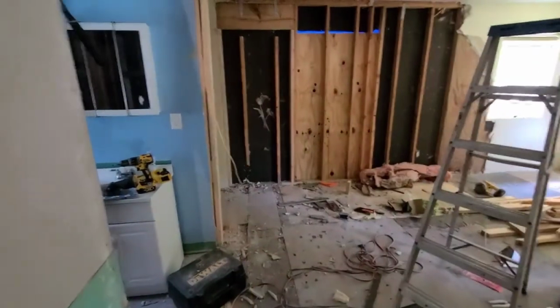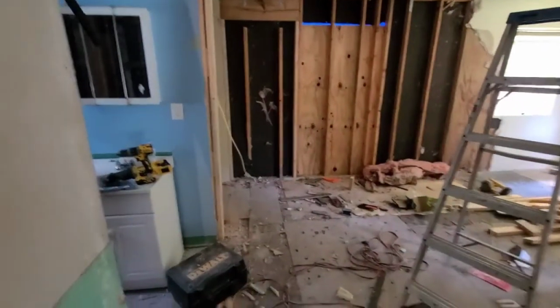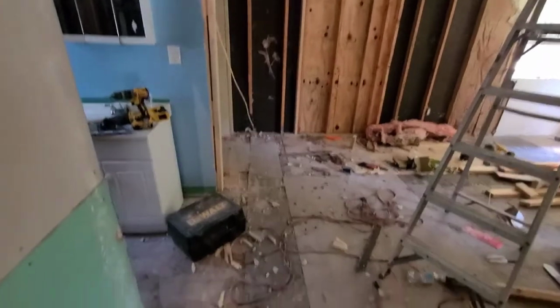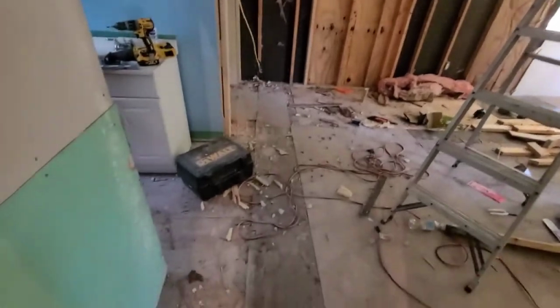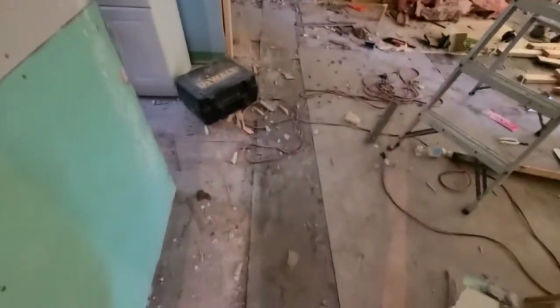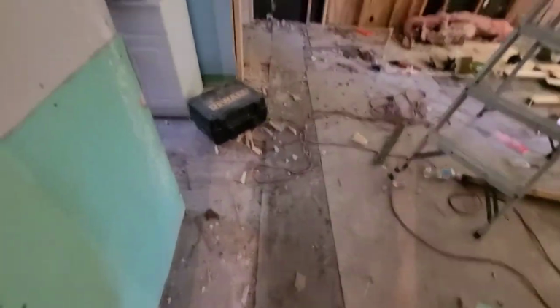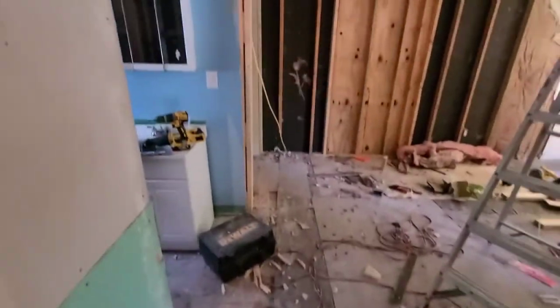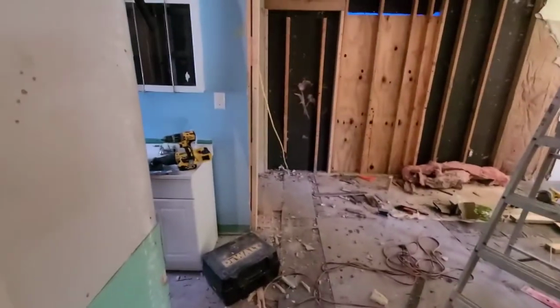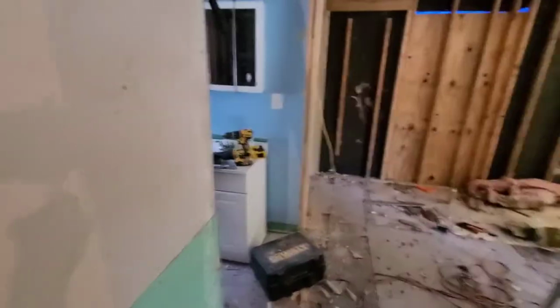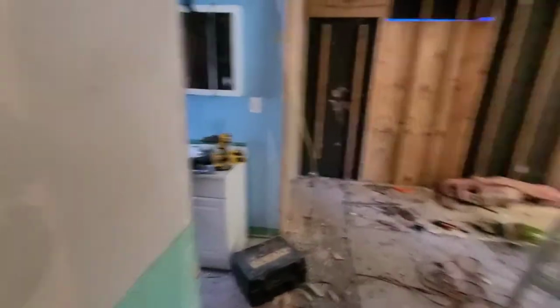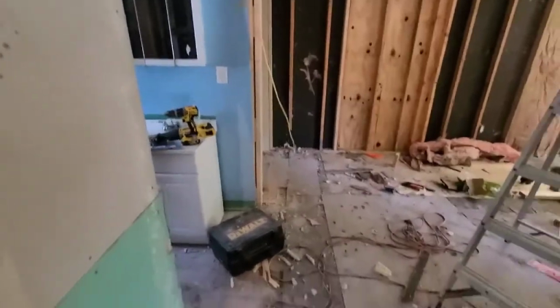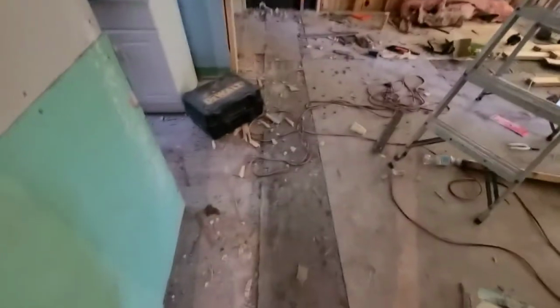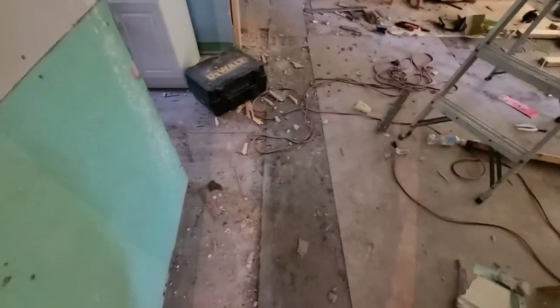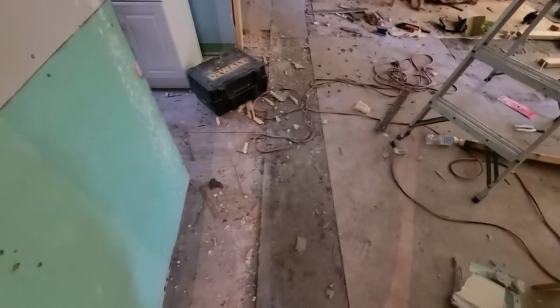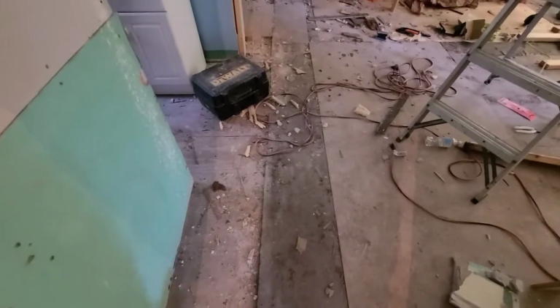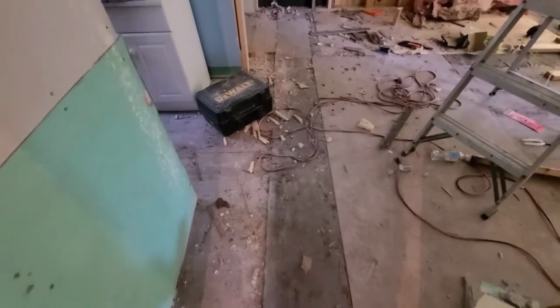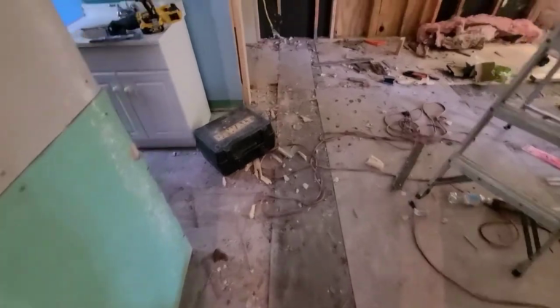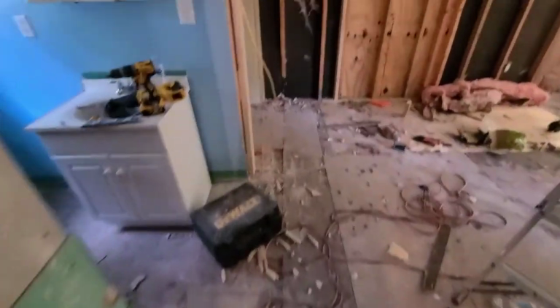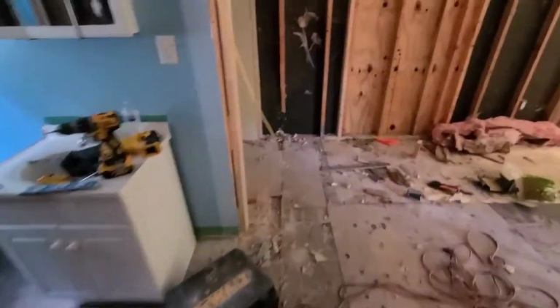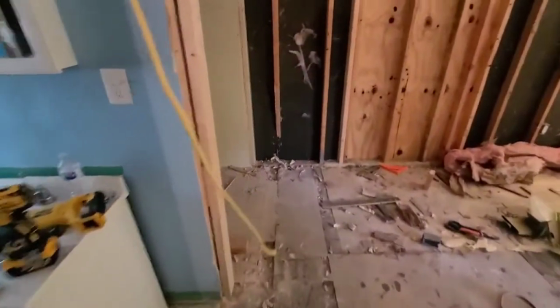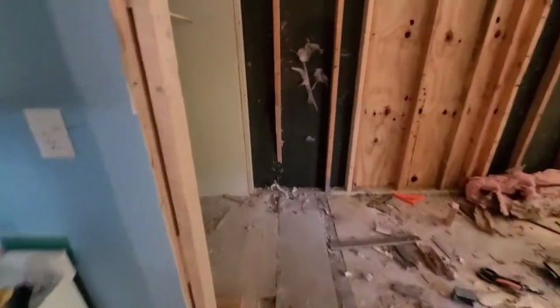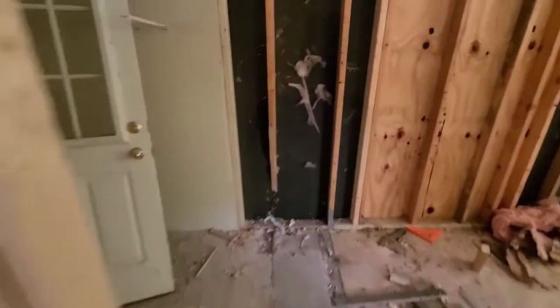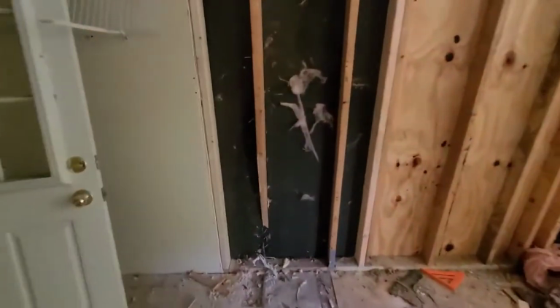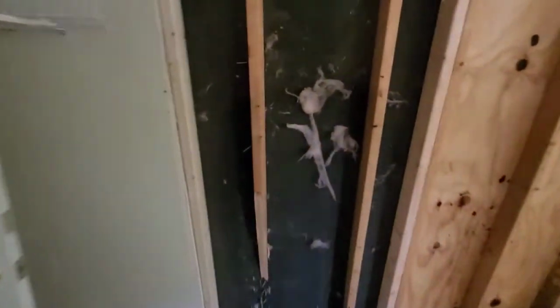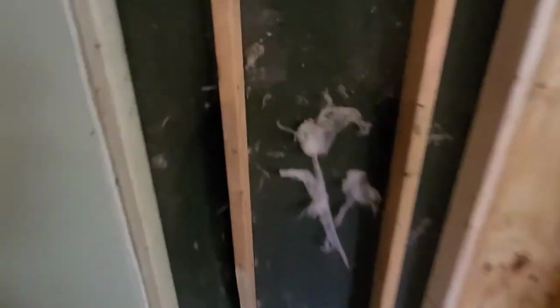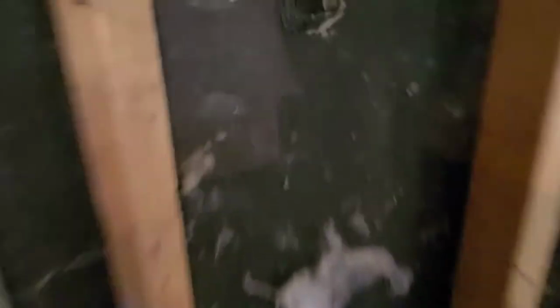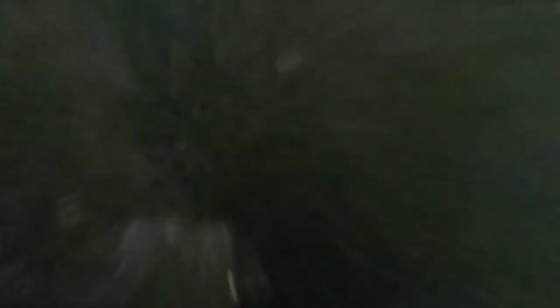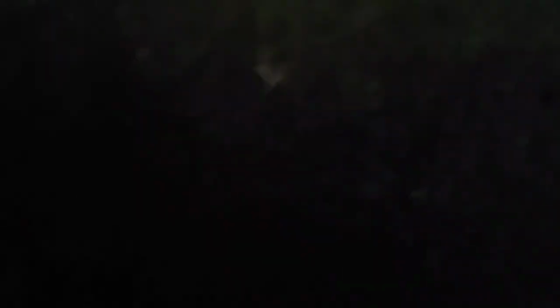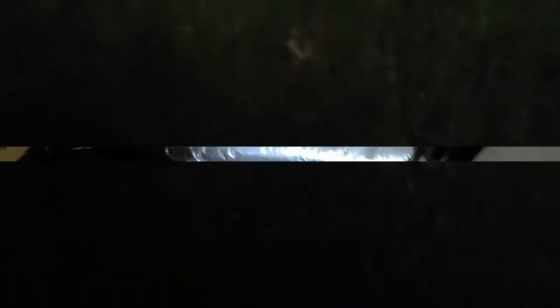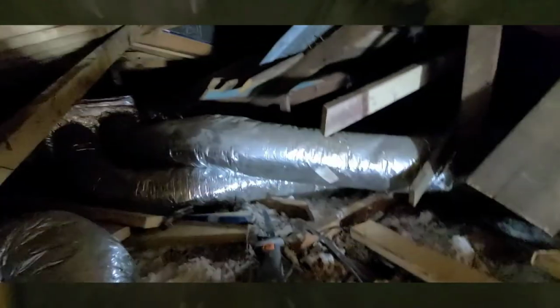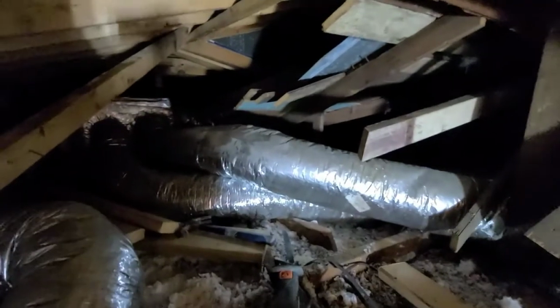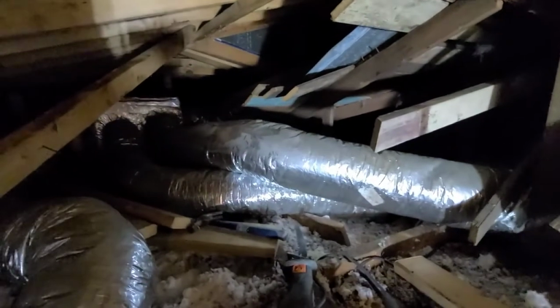Dad was able to shorten the wall for the bathroom. So now when you come into this hallway, you can walk straight through without running into this wall and go out the new framed-in door. We got this whole run cleared out.